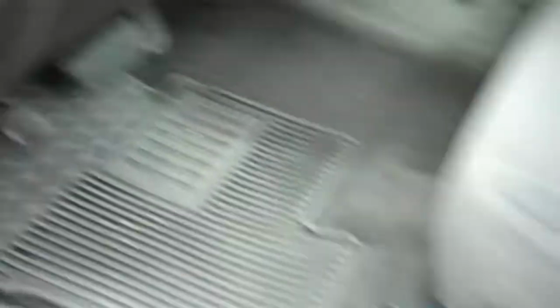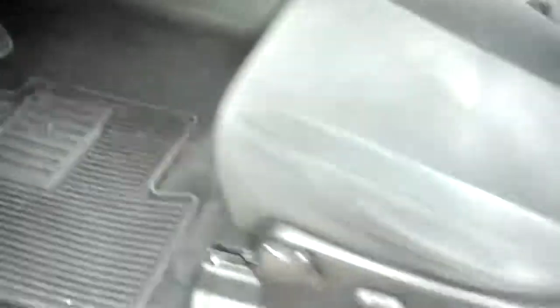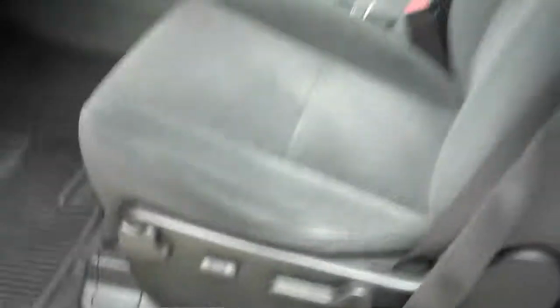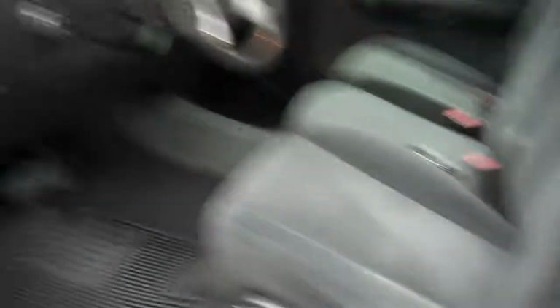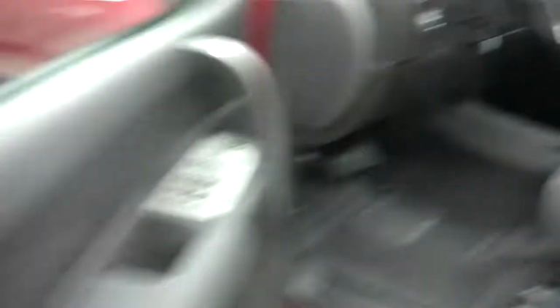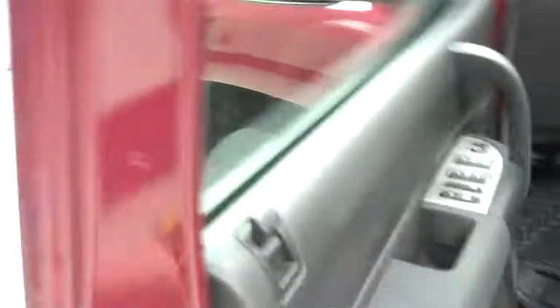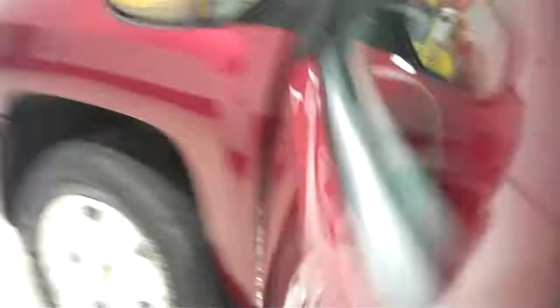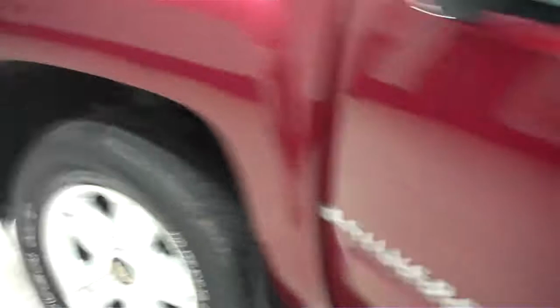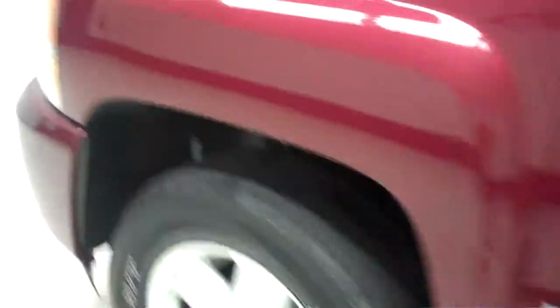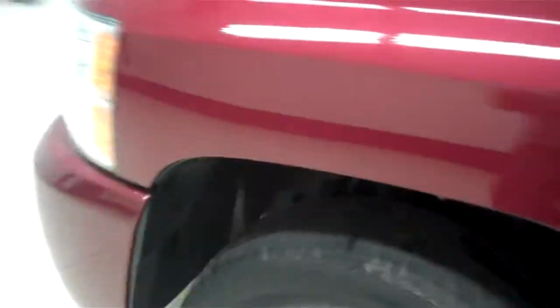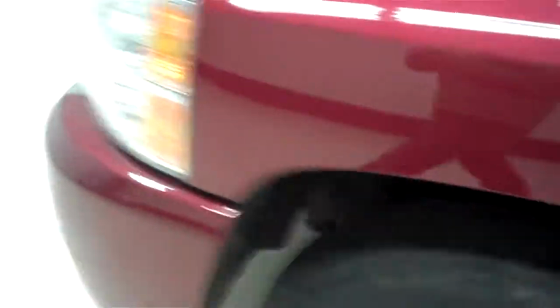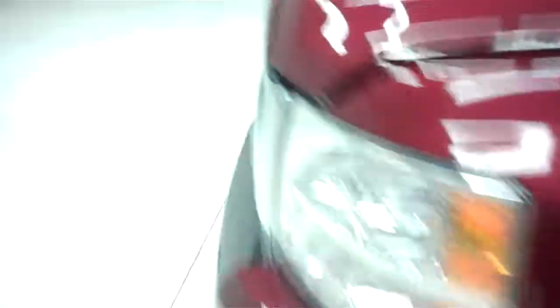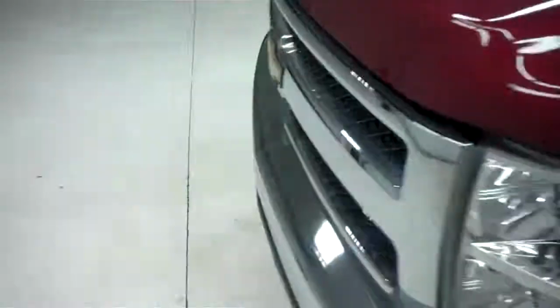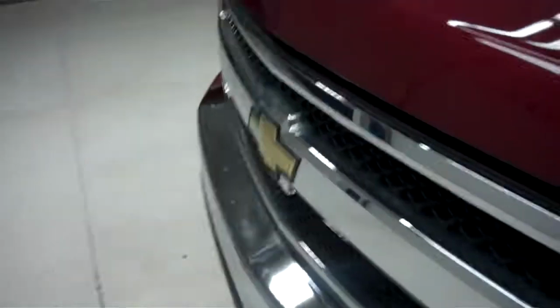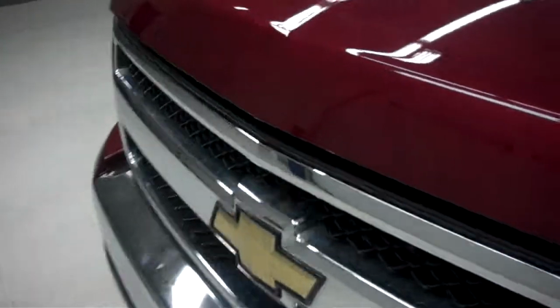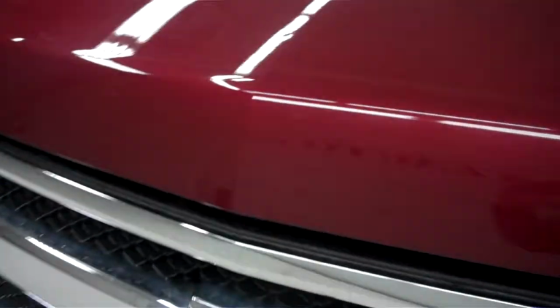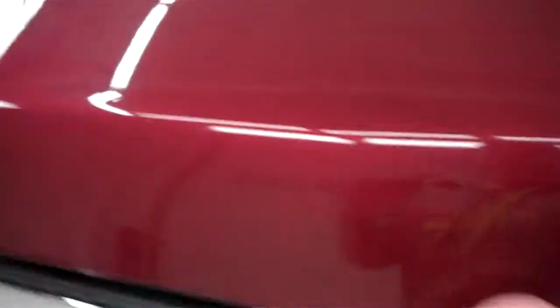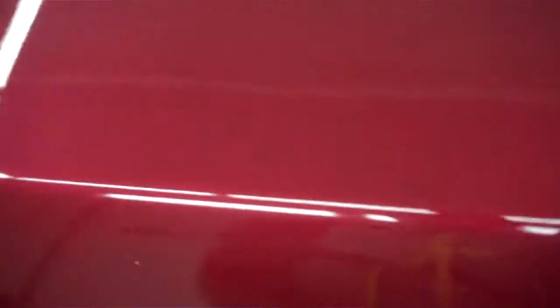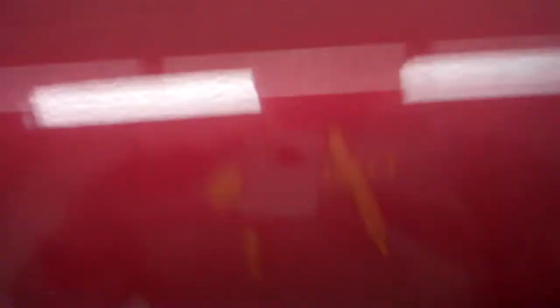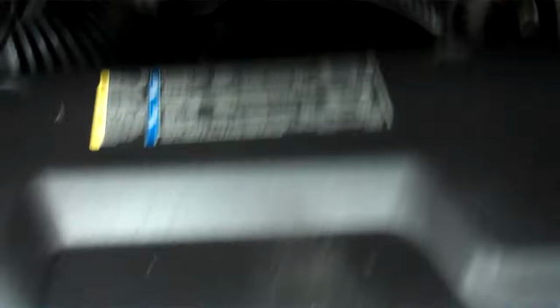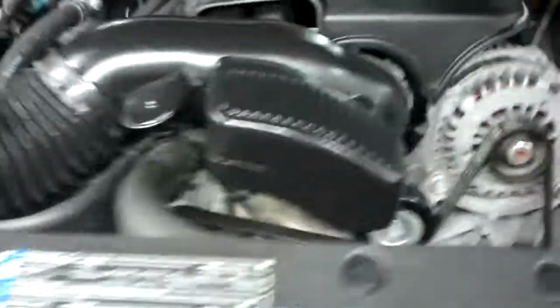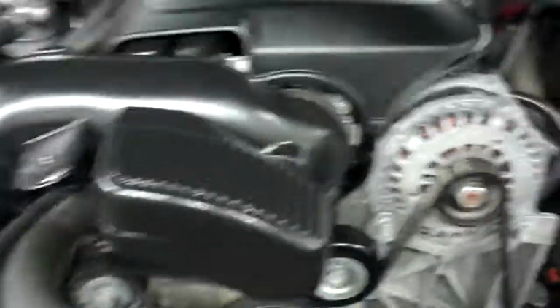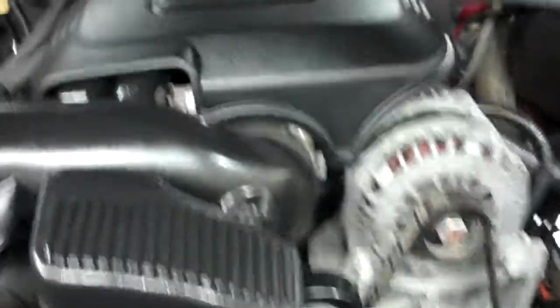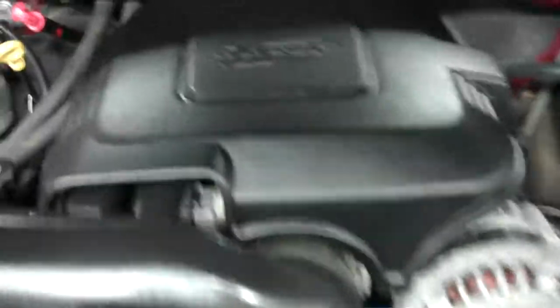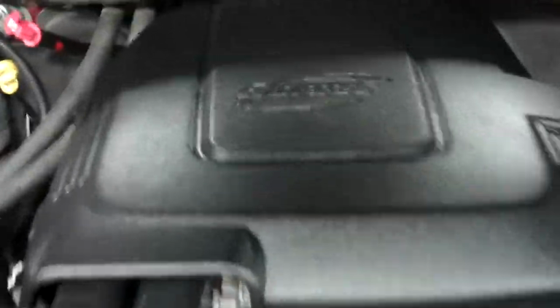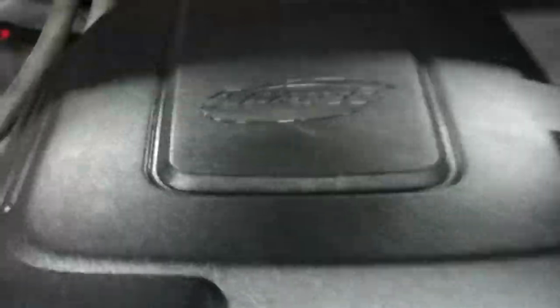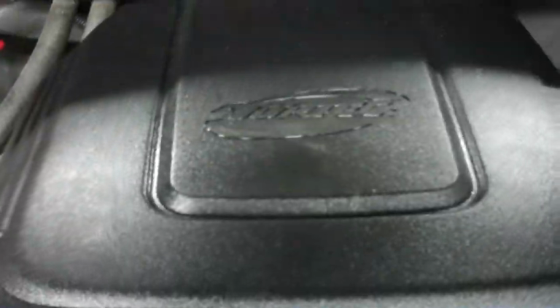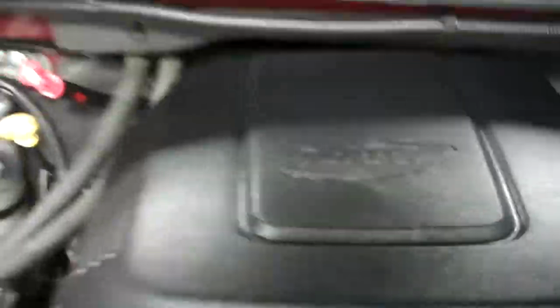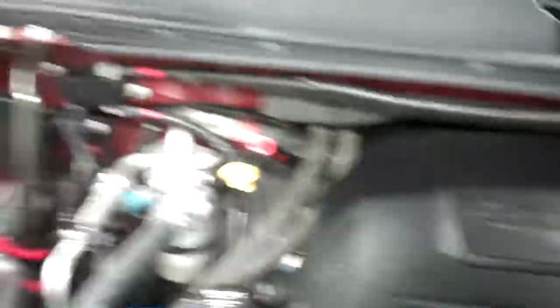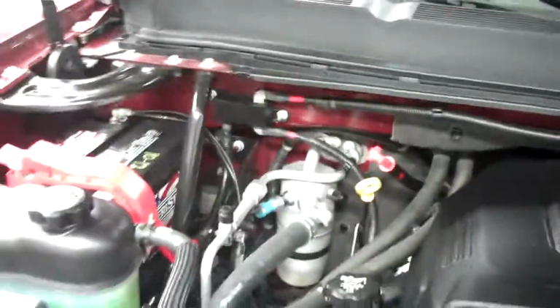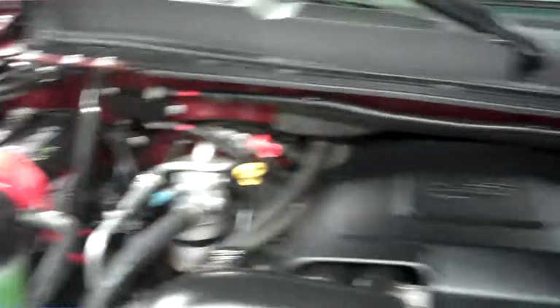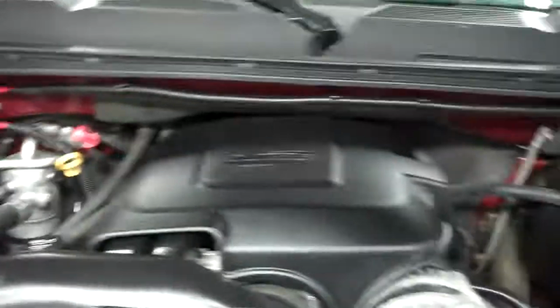Popping the hood, you can take a look underneath — it's a very clean 5.3 liter Vortec V8 motor with a nice and clean engine bay.